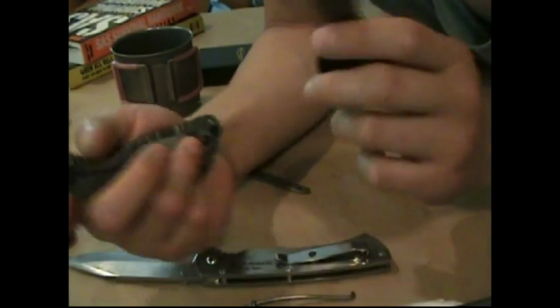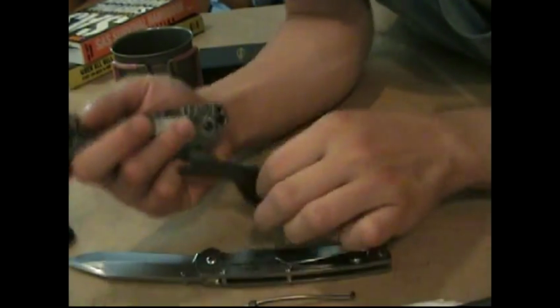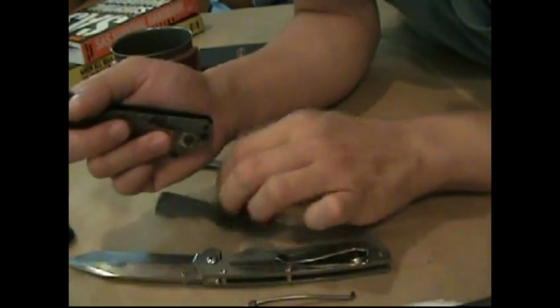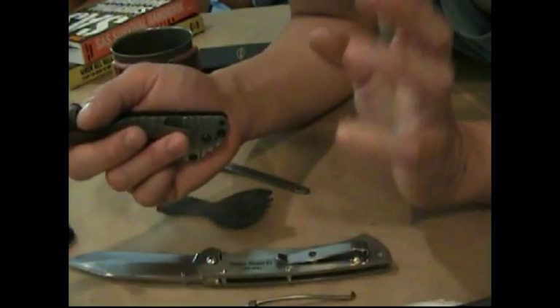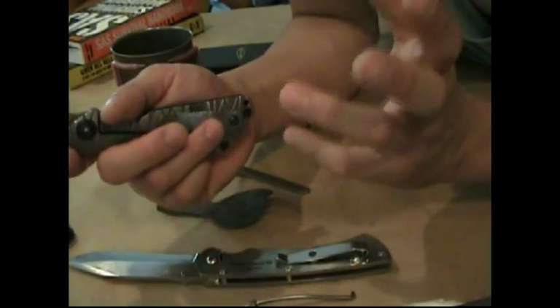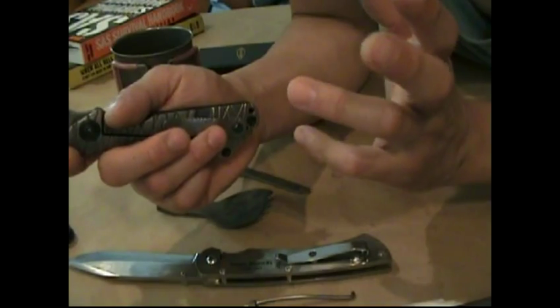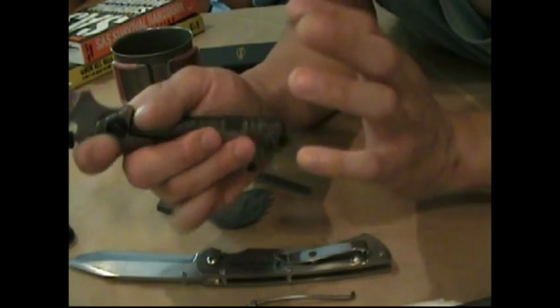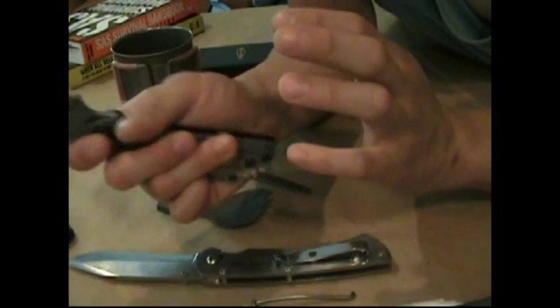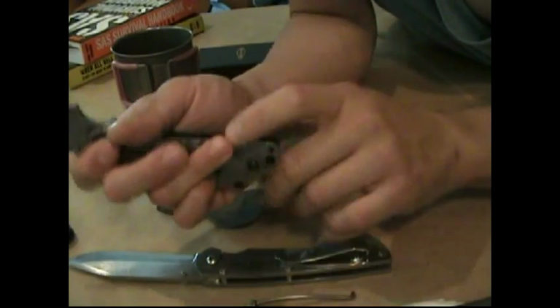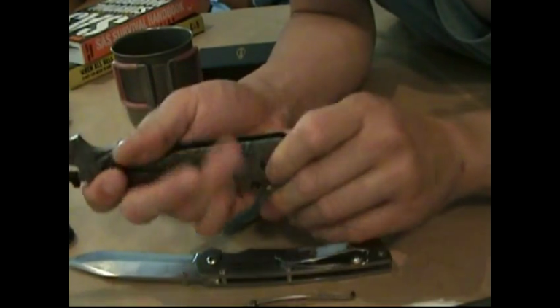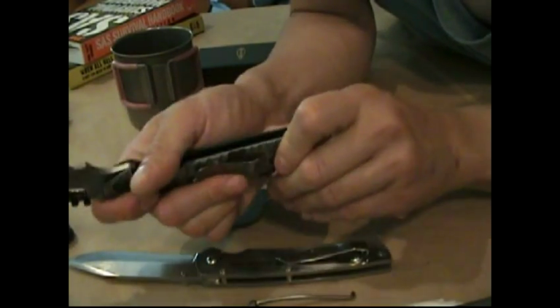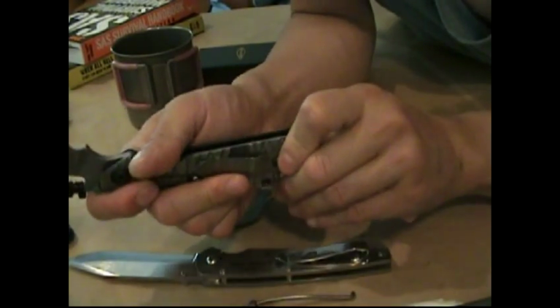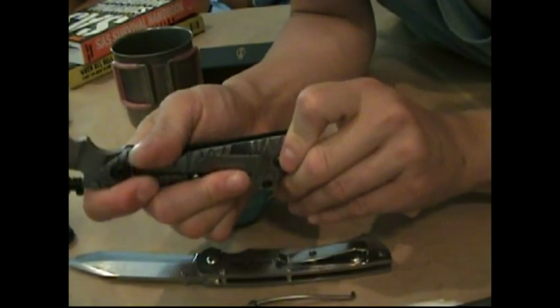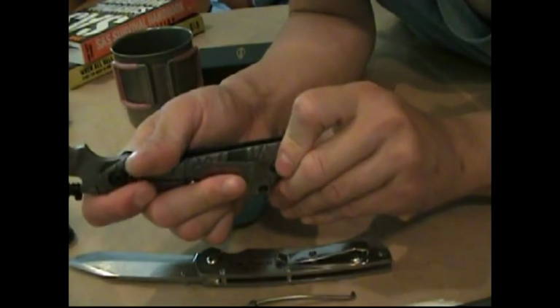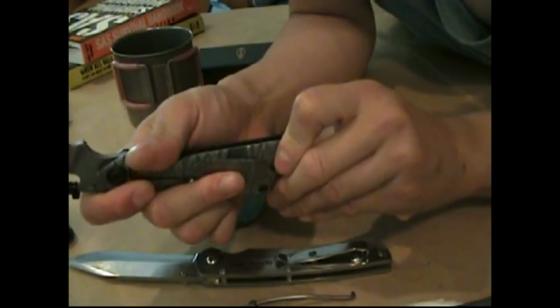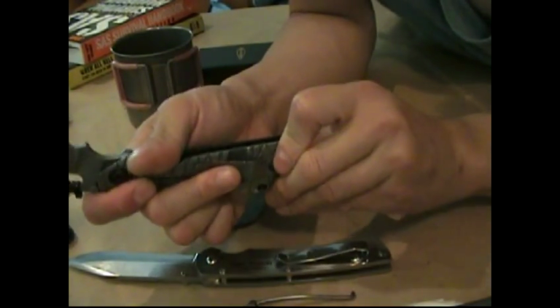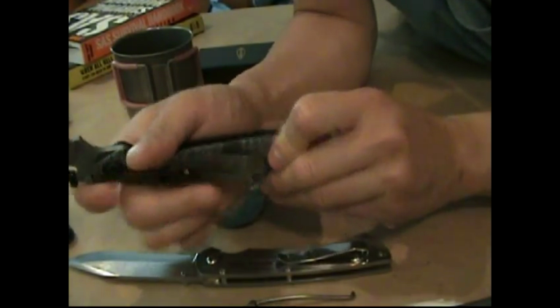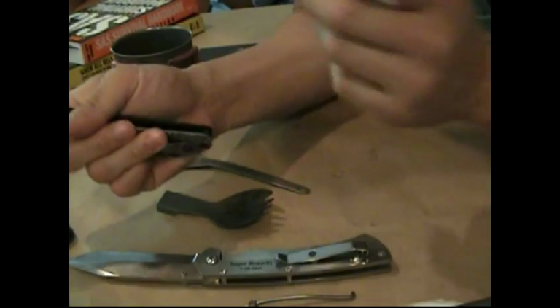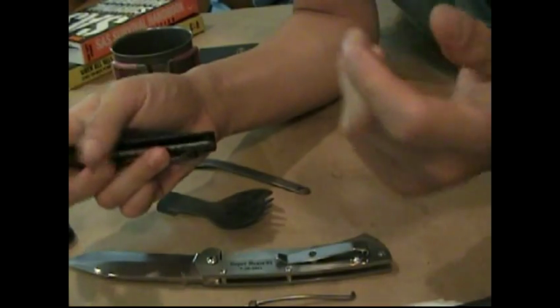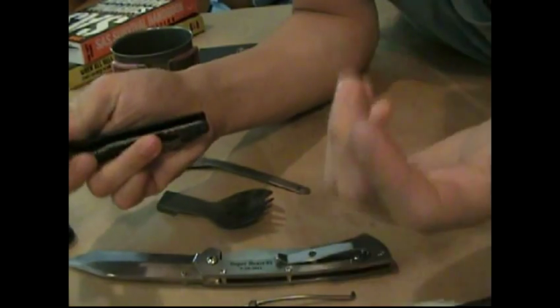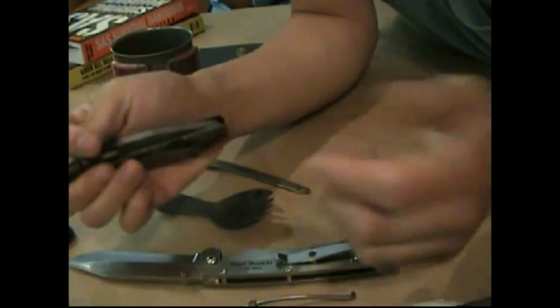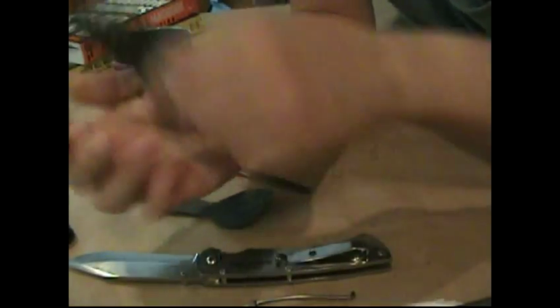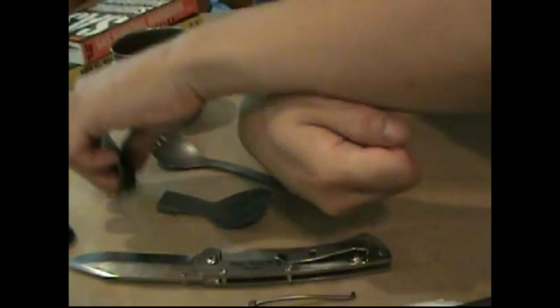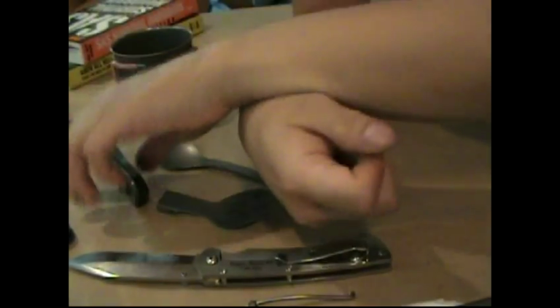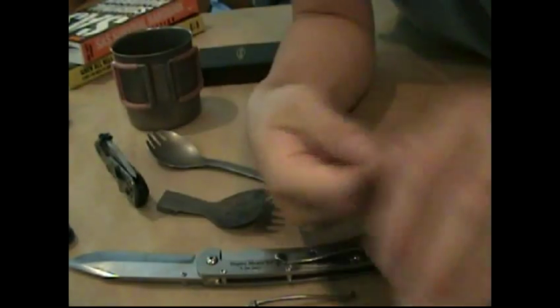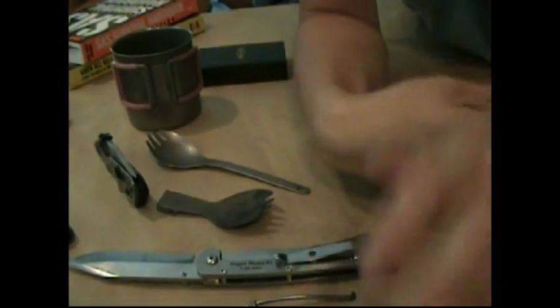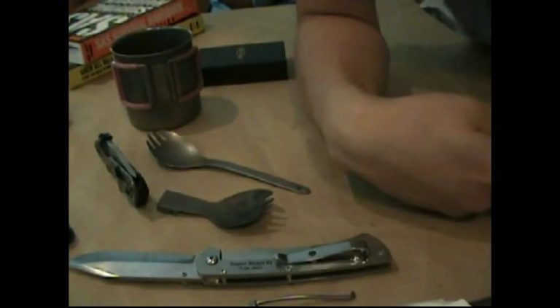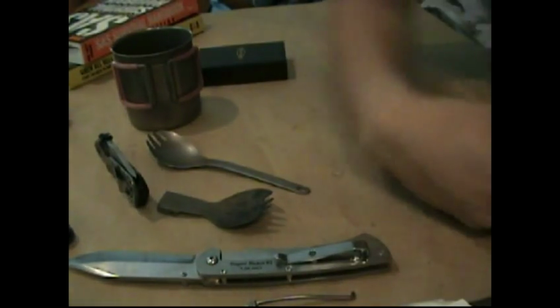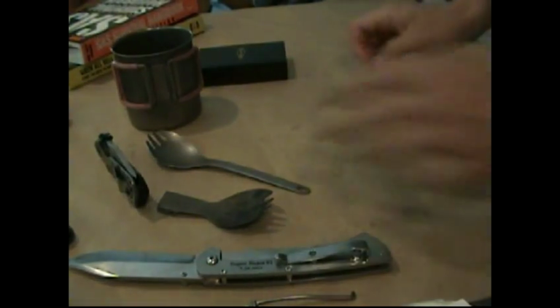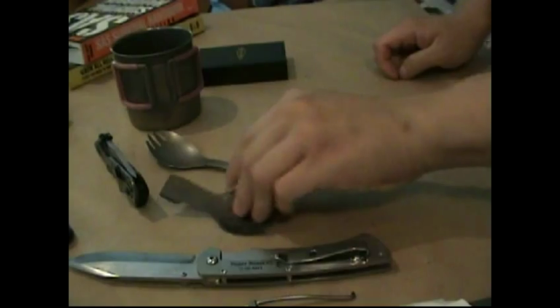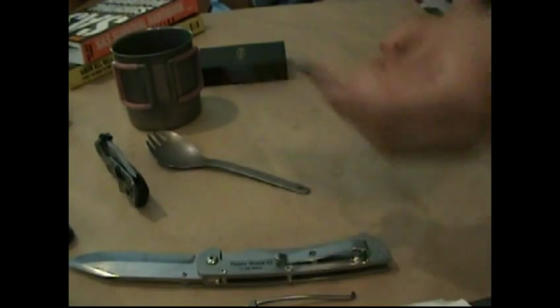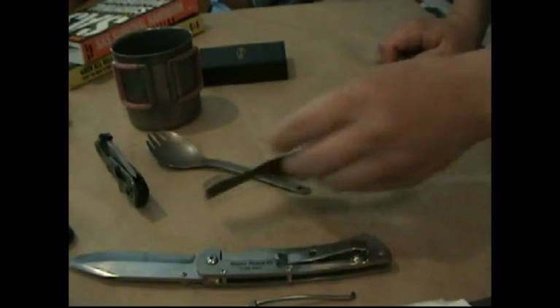So they bend, they flex—they can flex, they're more flexible. They can handle that constant flexing. That's one thing.